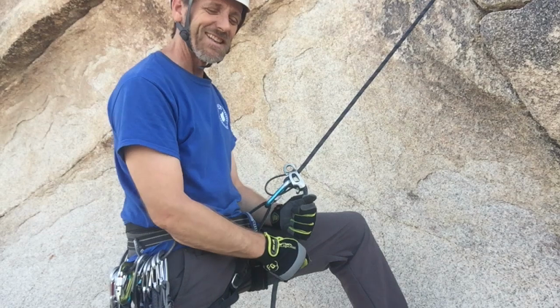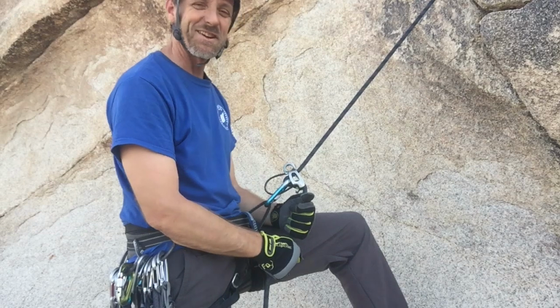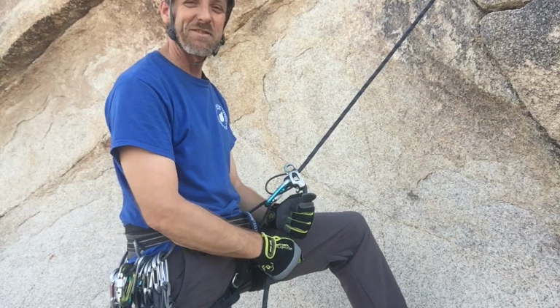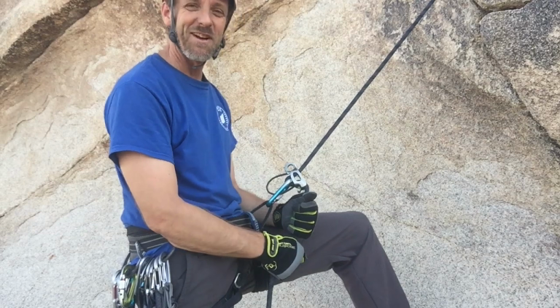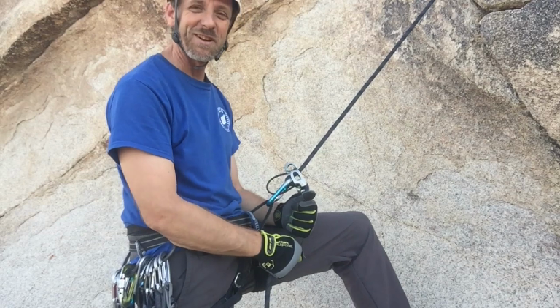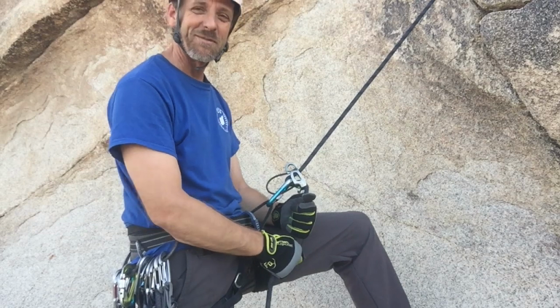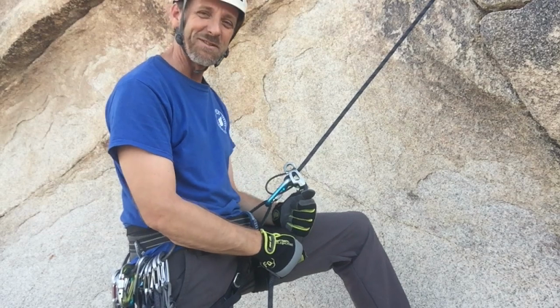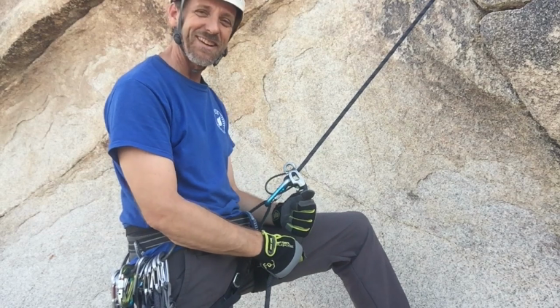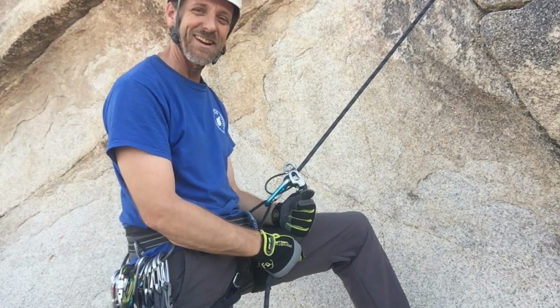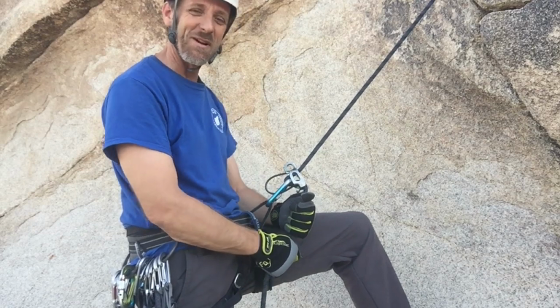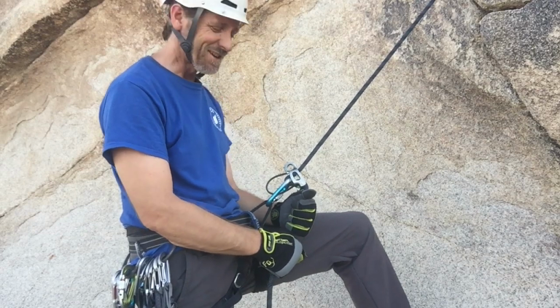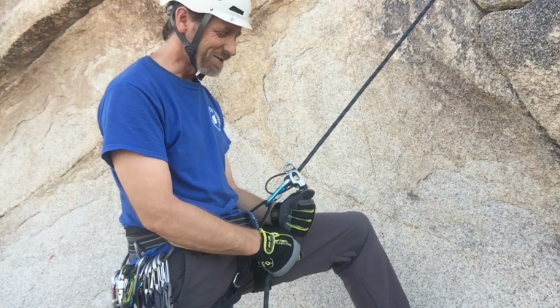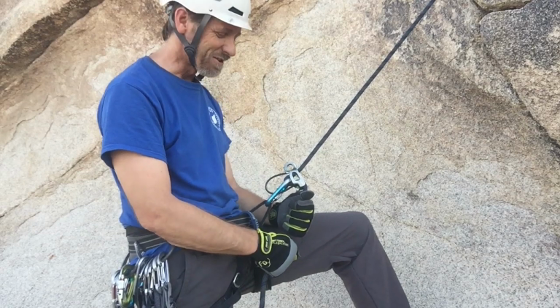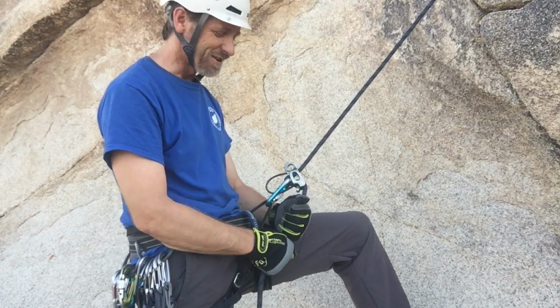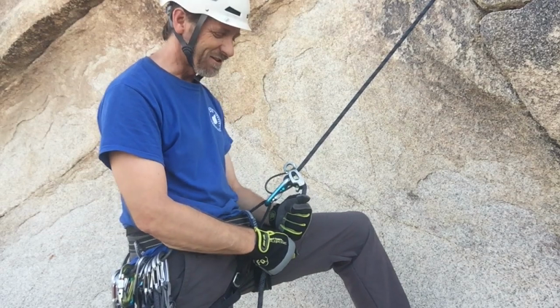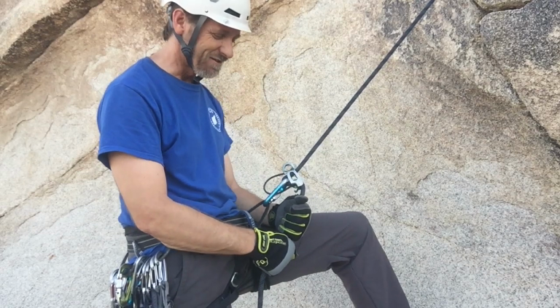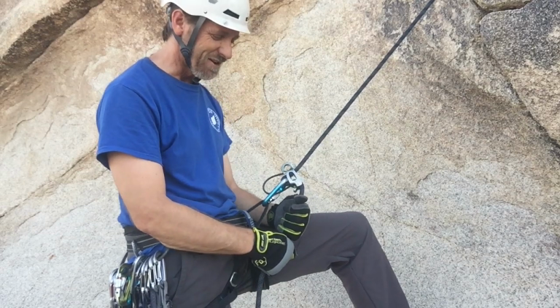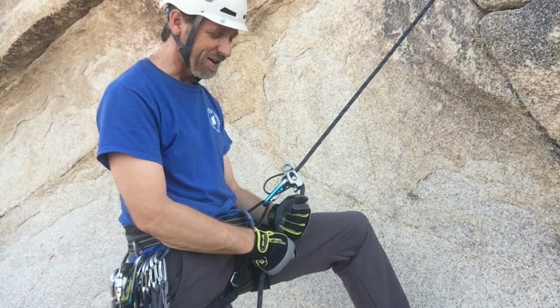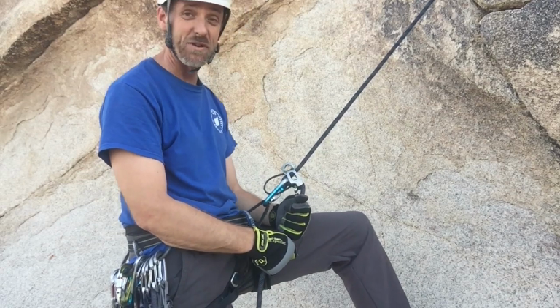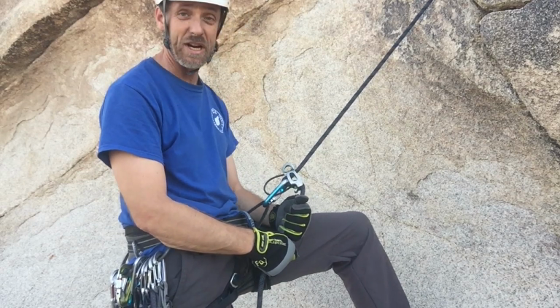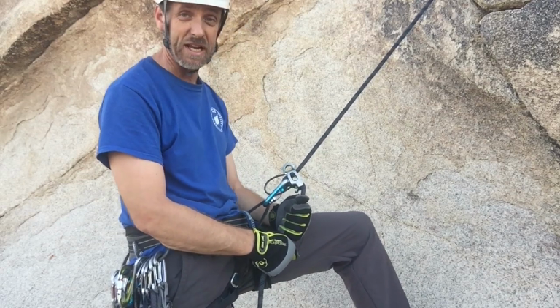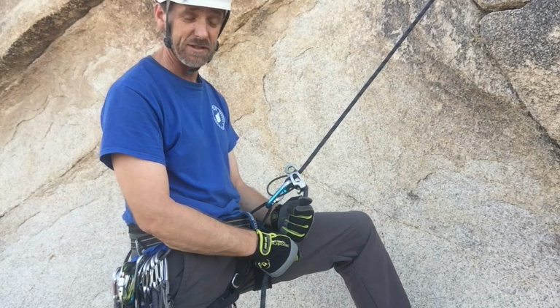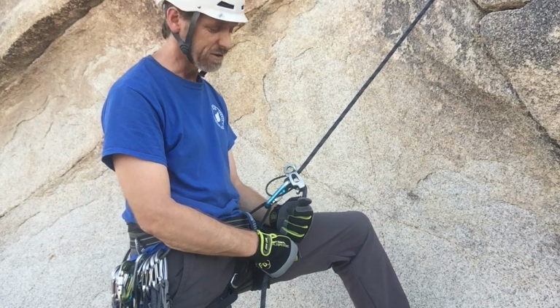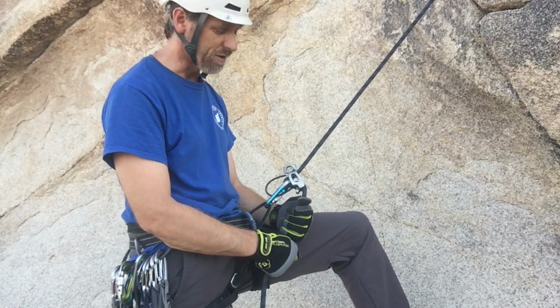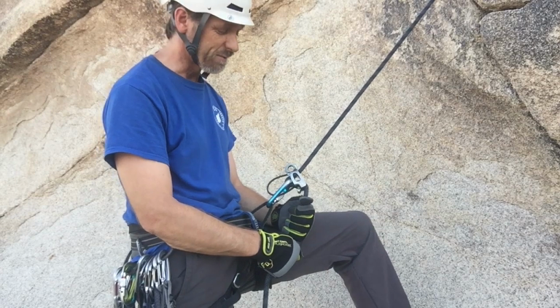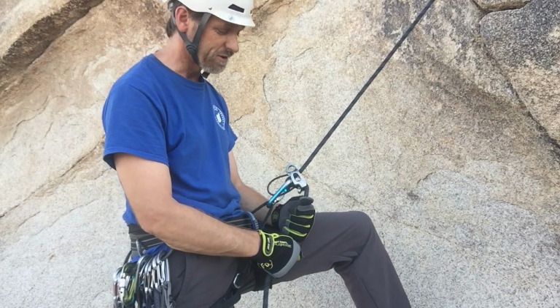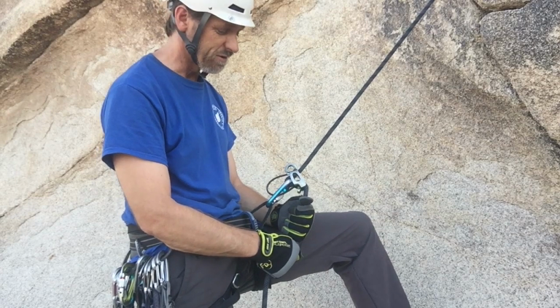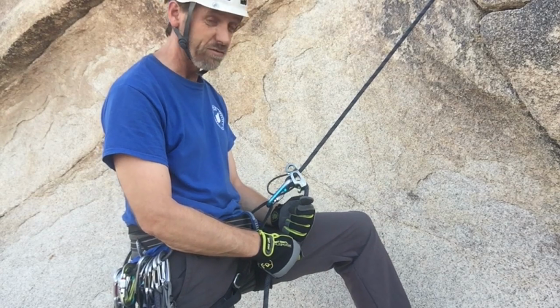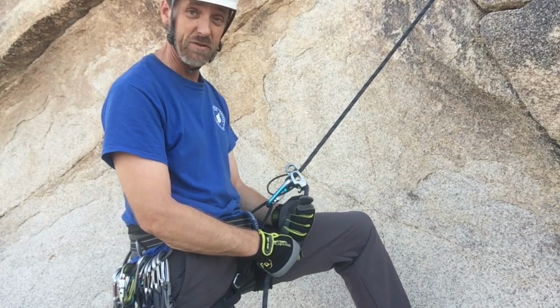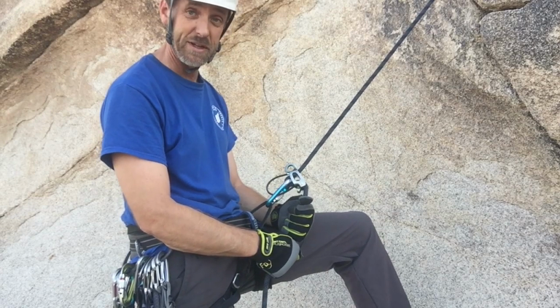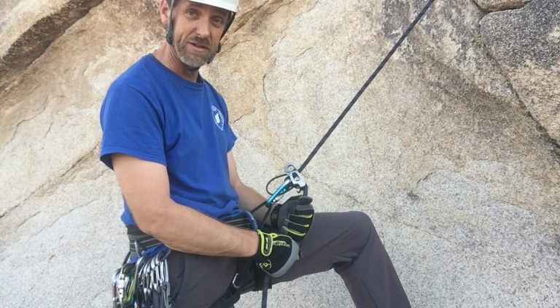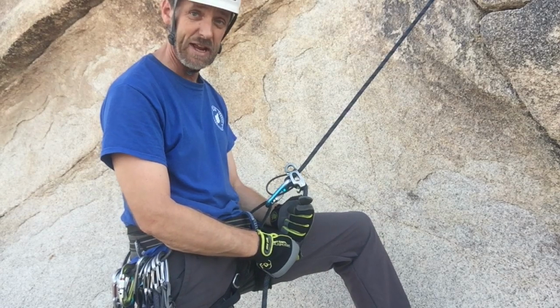Hi, this is Eric with the California Climbing School. I promised in an earlier video that I would show you how to free your hands, so I'm going to show you three different ways to do that.